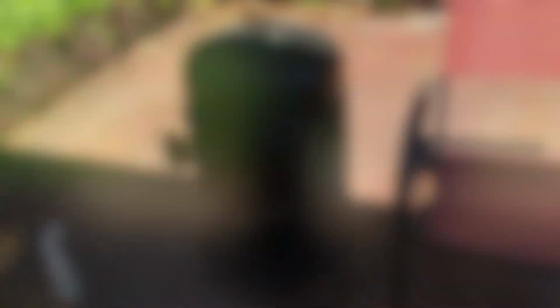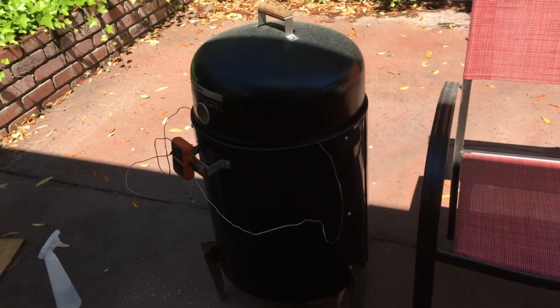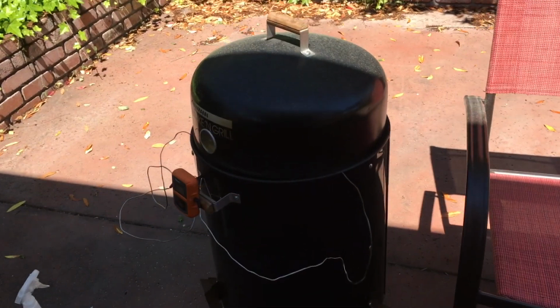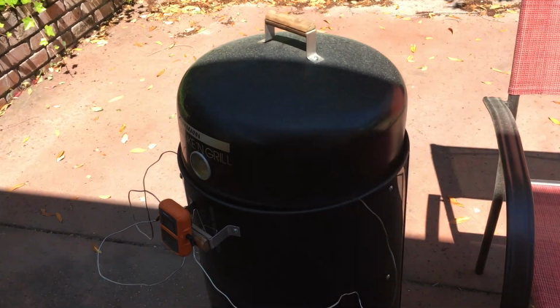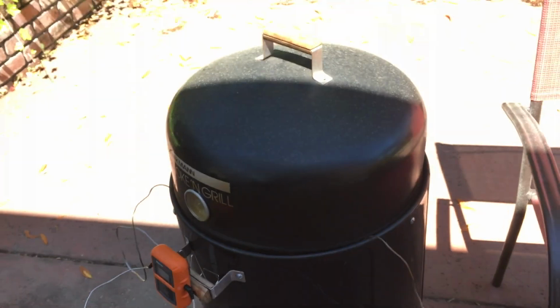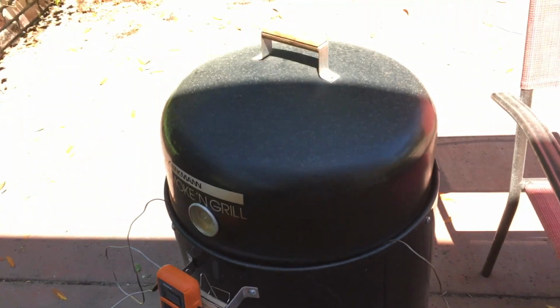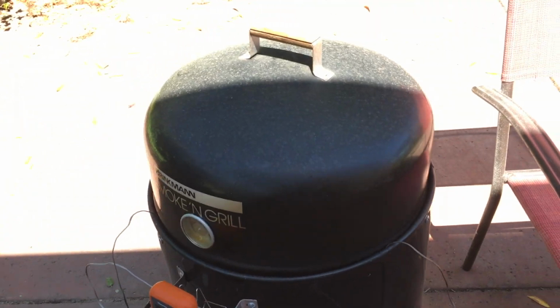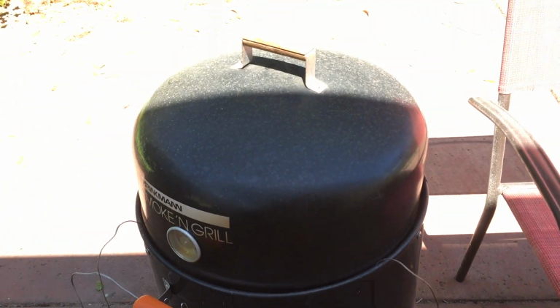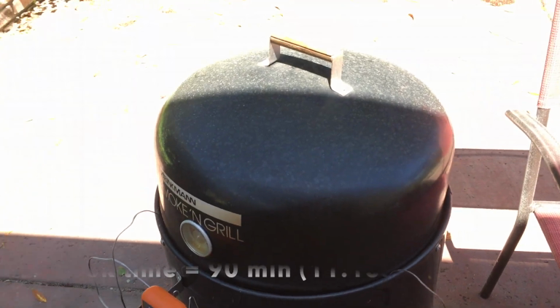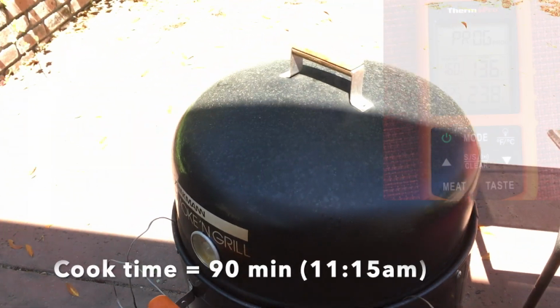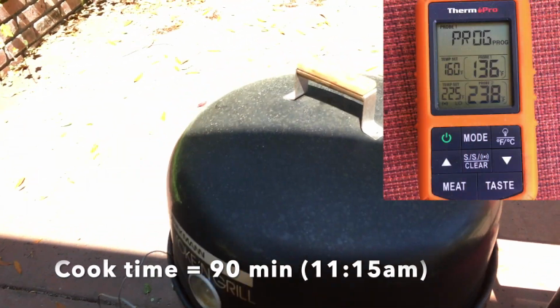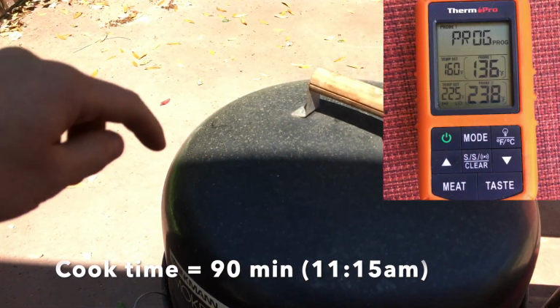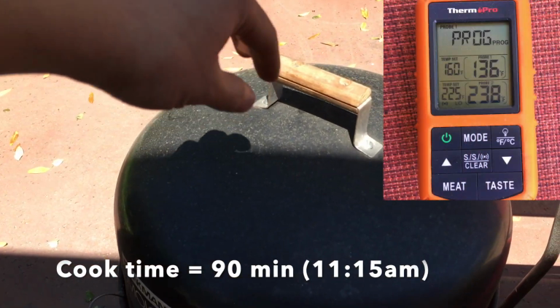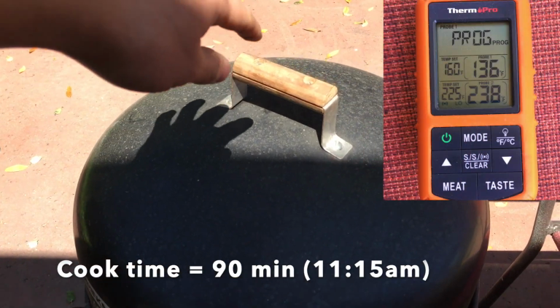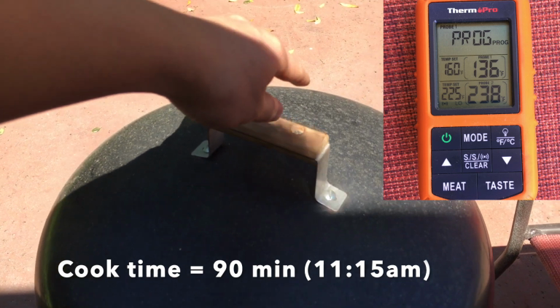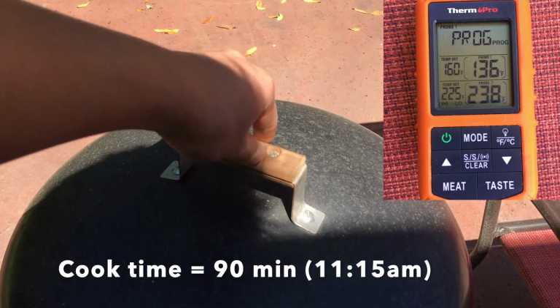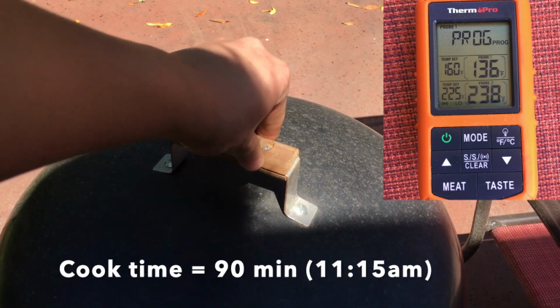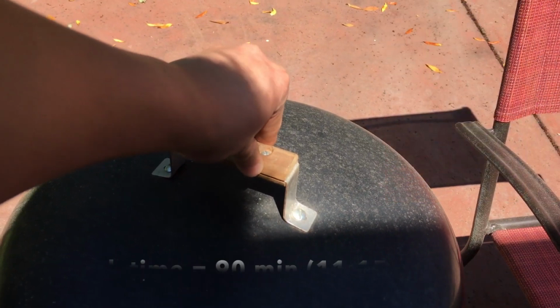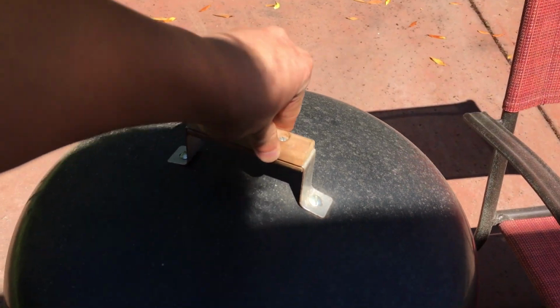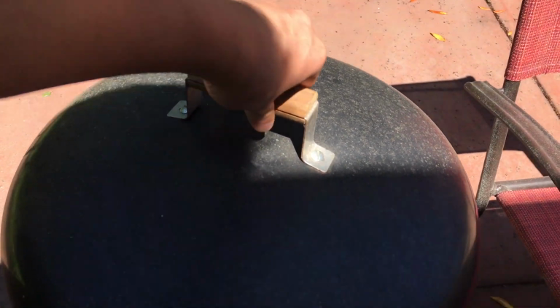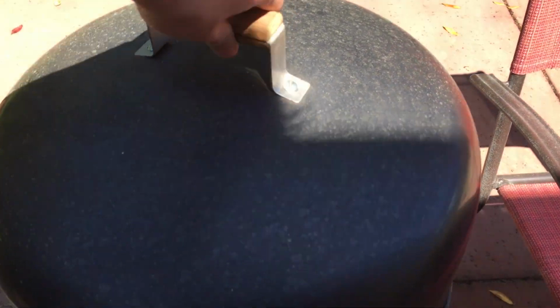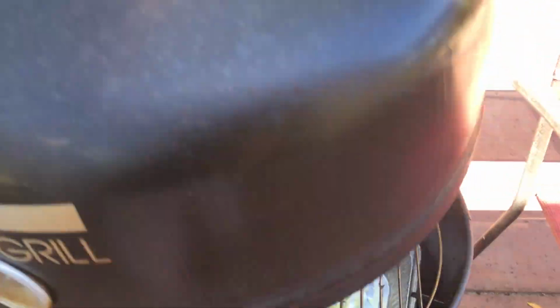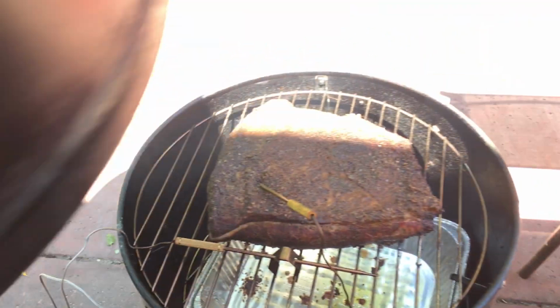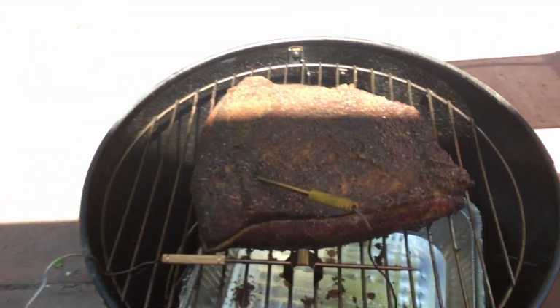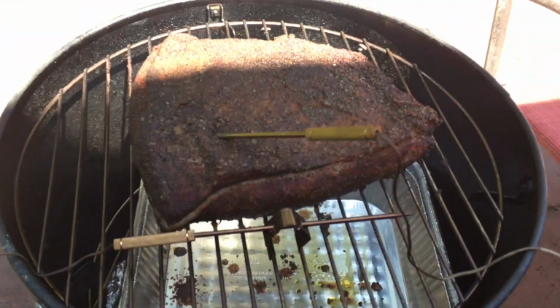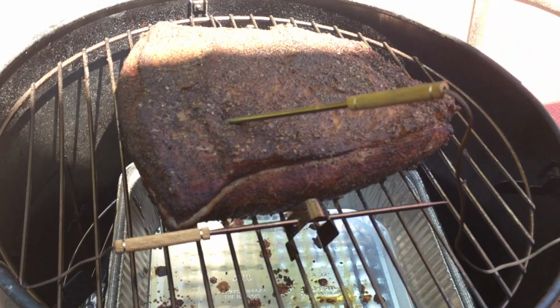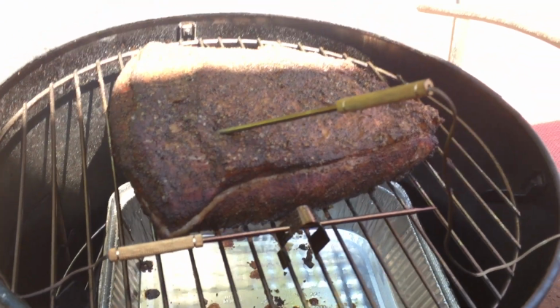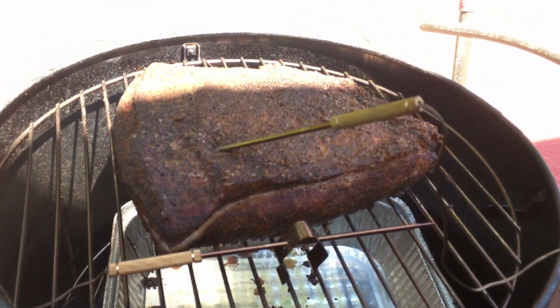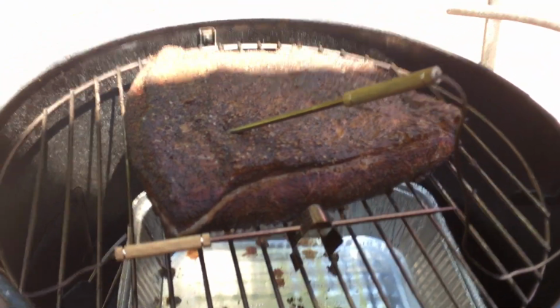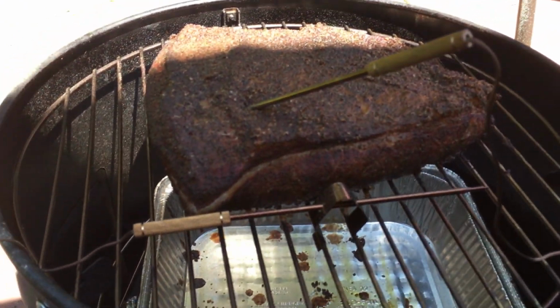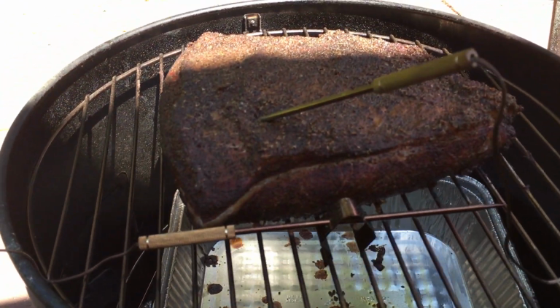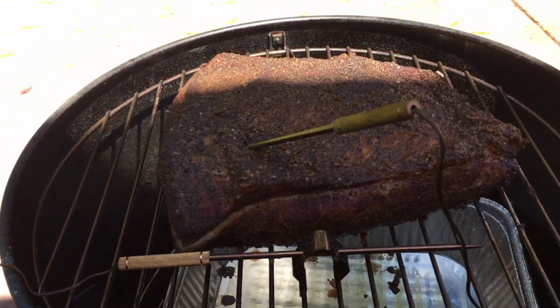We're going to check on it — it's been about 90 minutes. The internal meat temp is about 136°F, so we're getting close. The outside temp is about 240°F. We're getting a nice dark color.